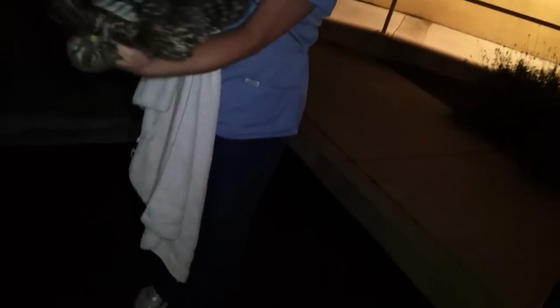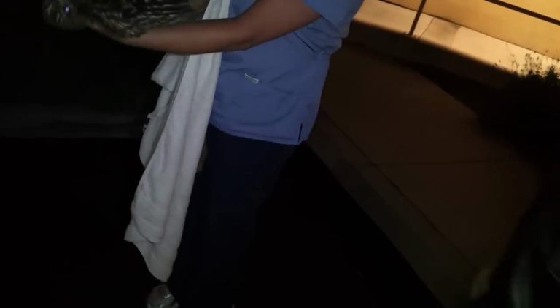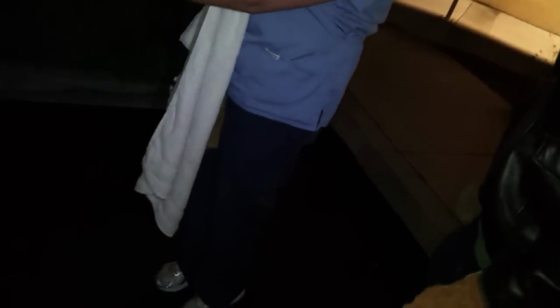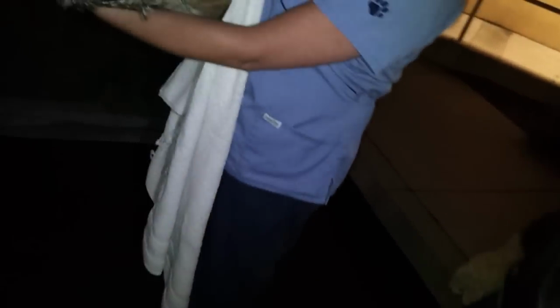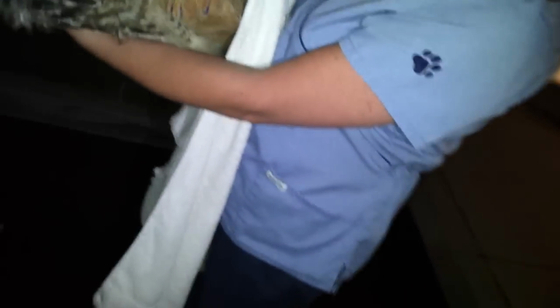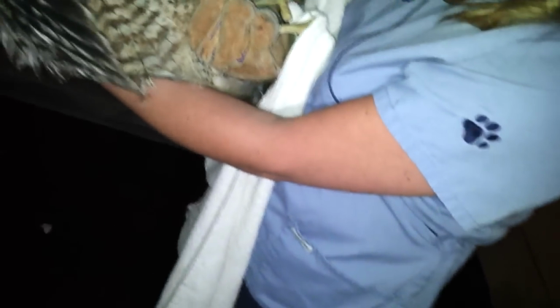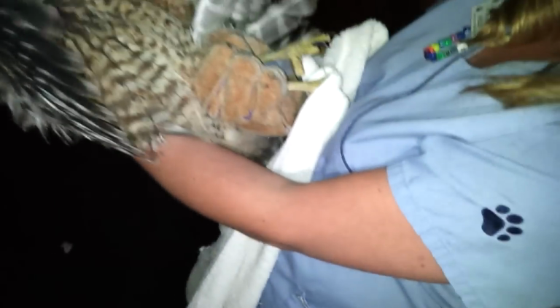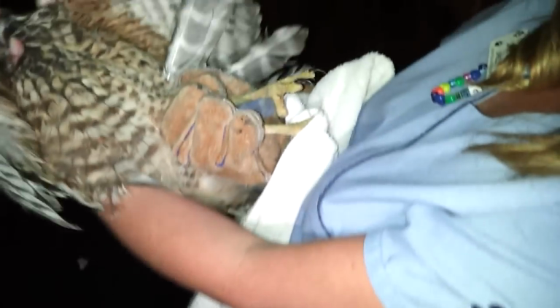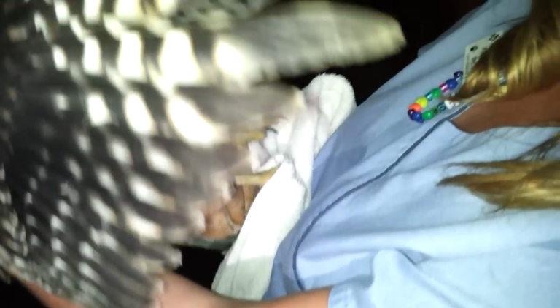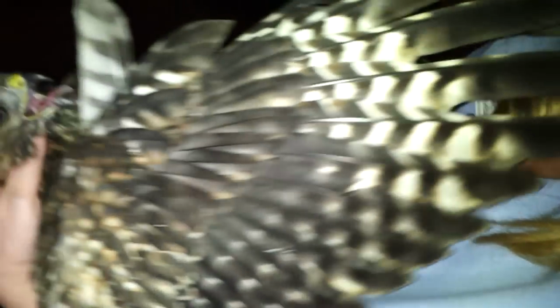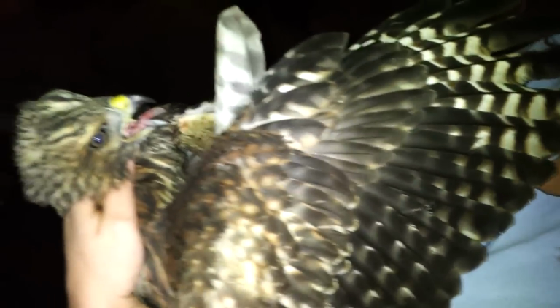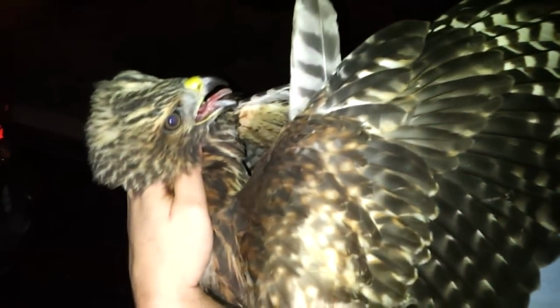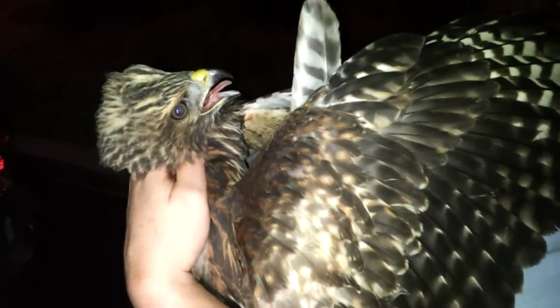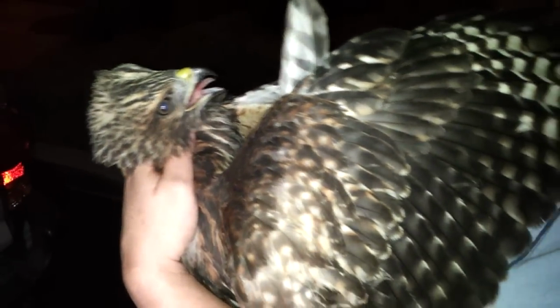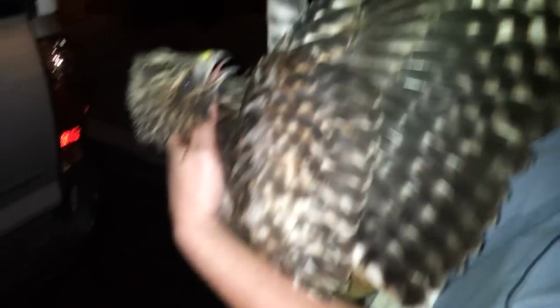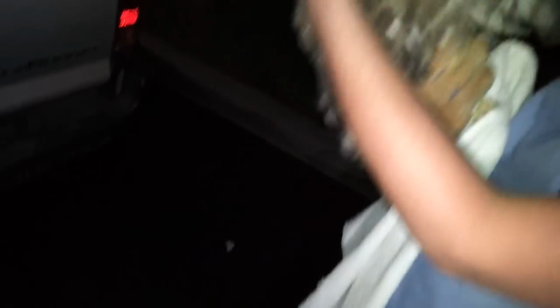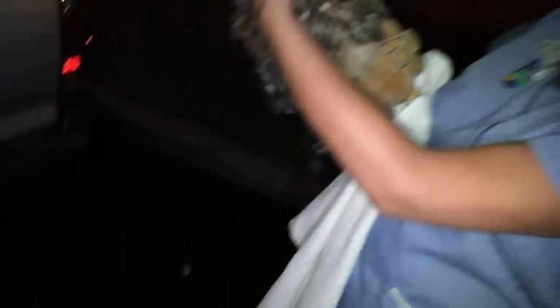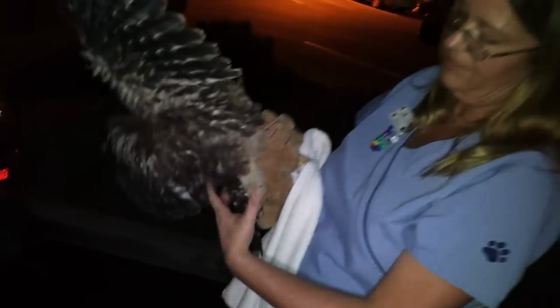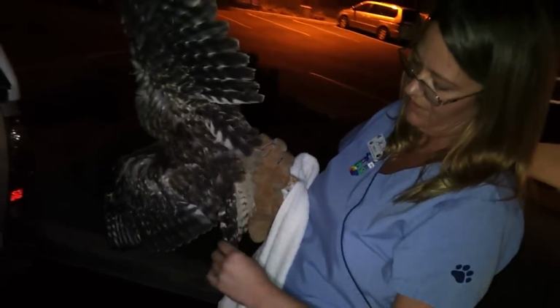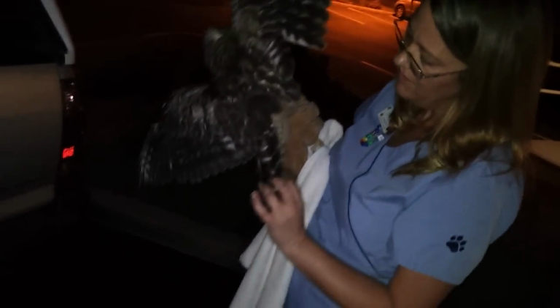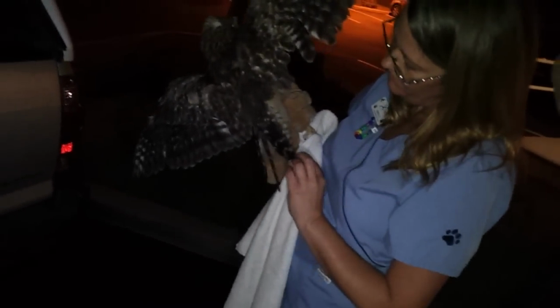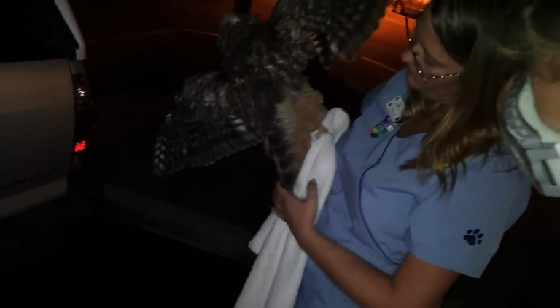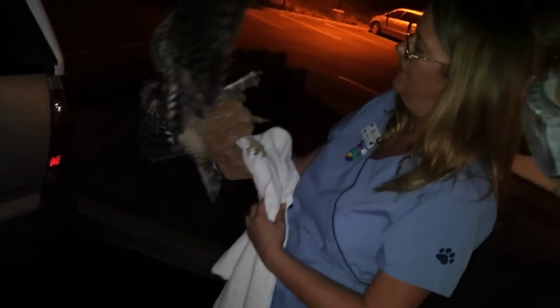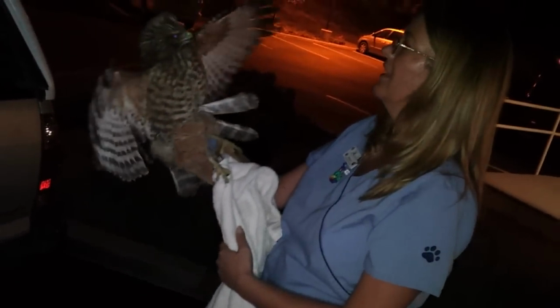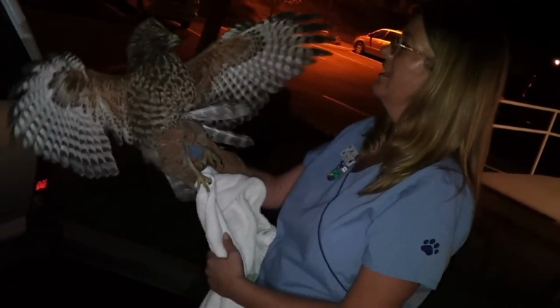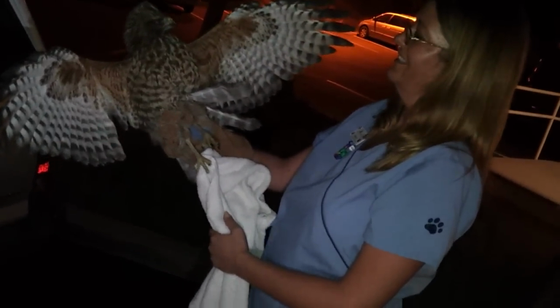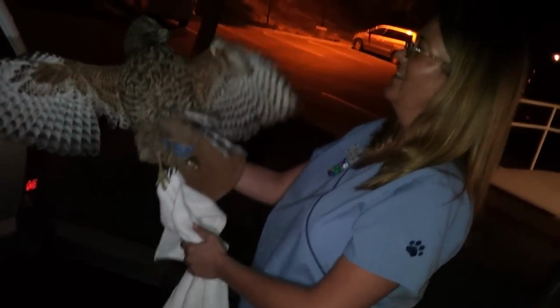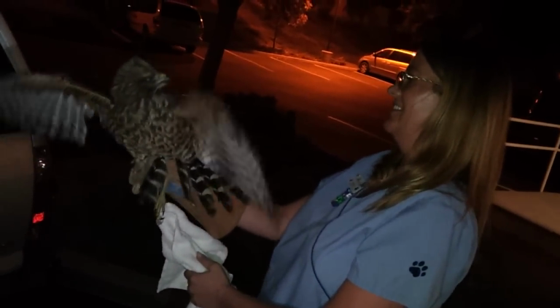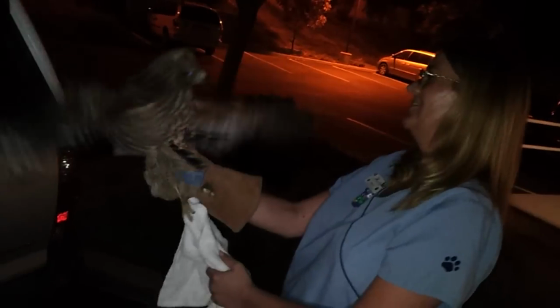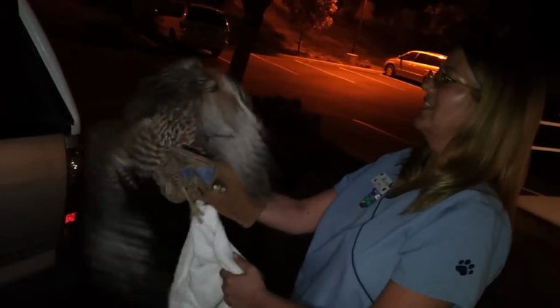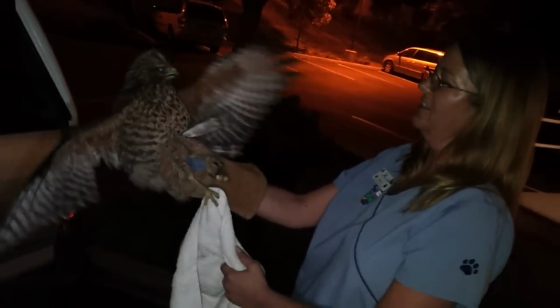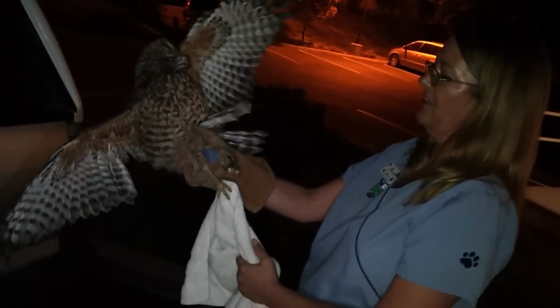She looks good. Doesn't look too injured, huh? She looks really good. Isn't she pretty? Hi, honey. Oh my gosh. Yeah, she's so pretty. She's a red shouldered. Beautiful. Oh, she's a good looking girl.